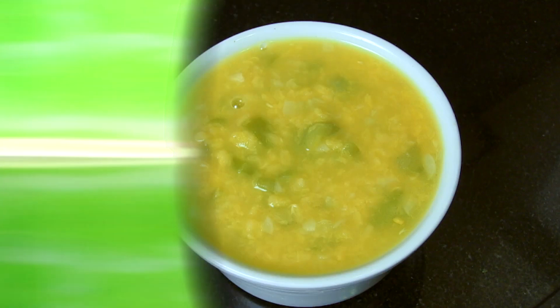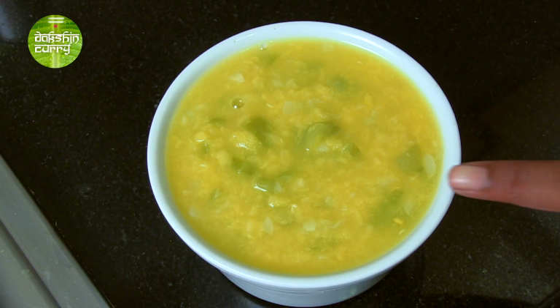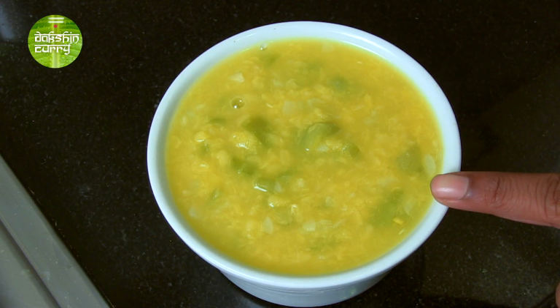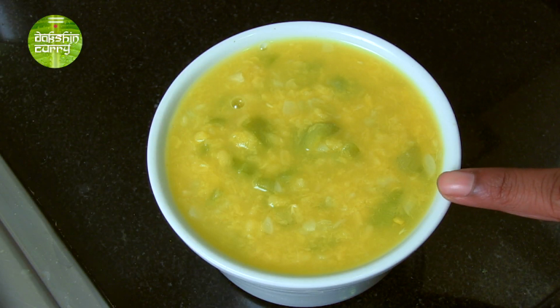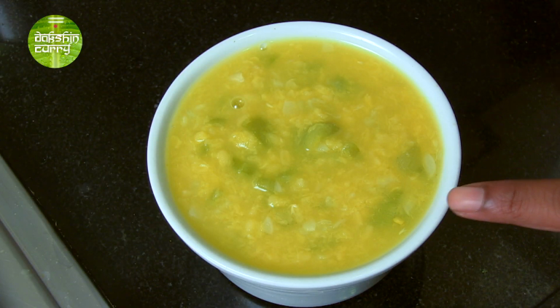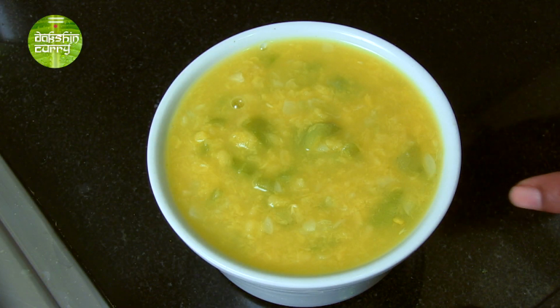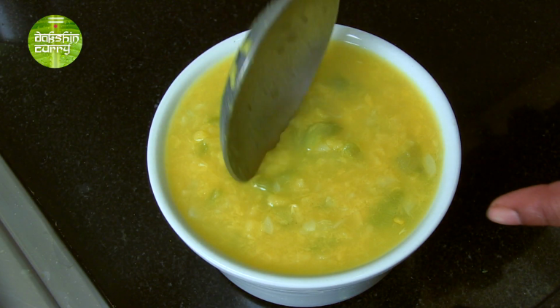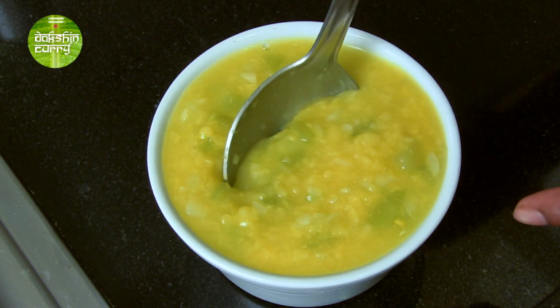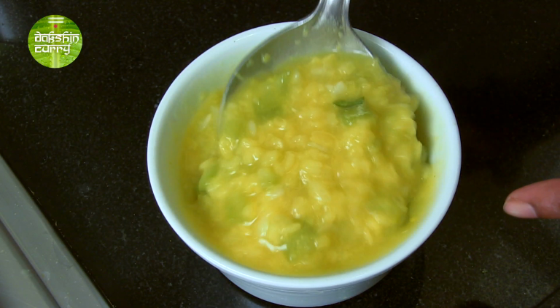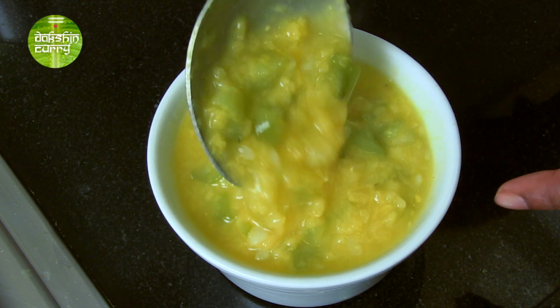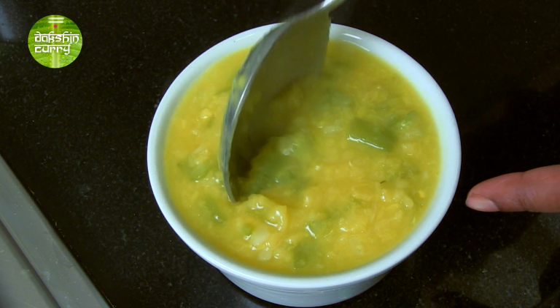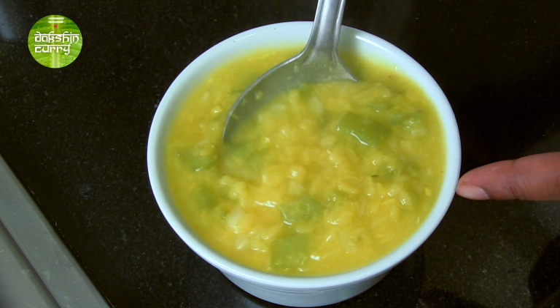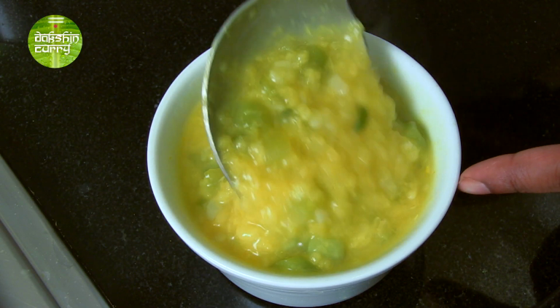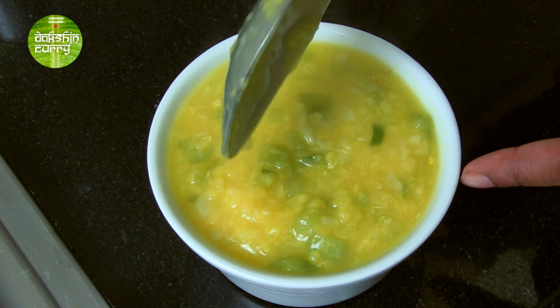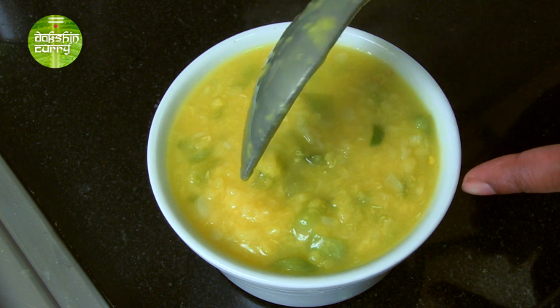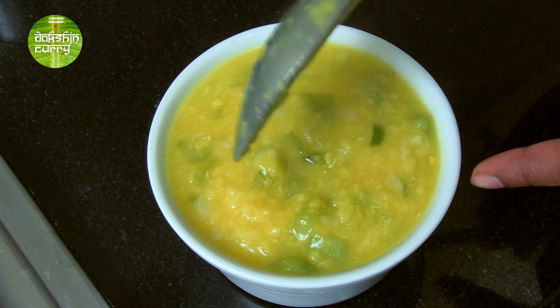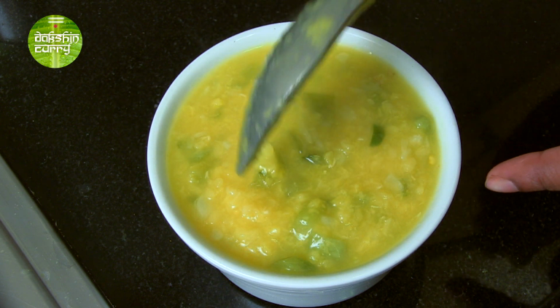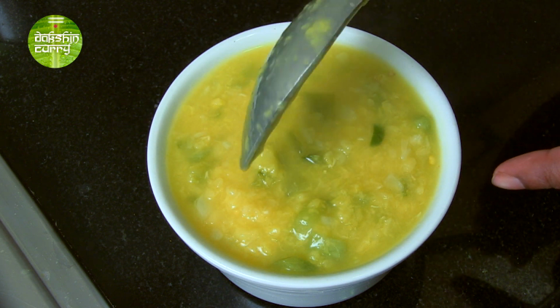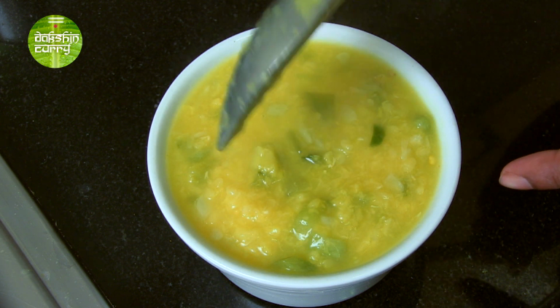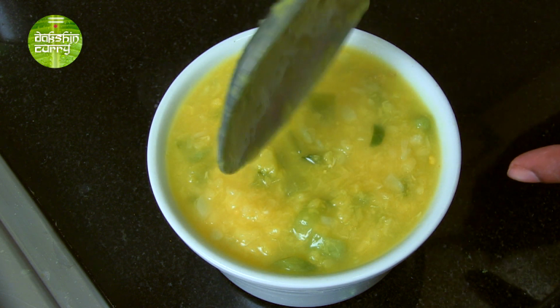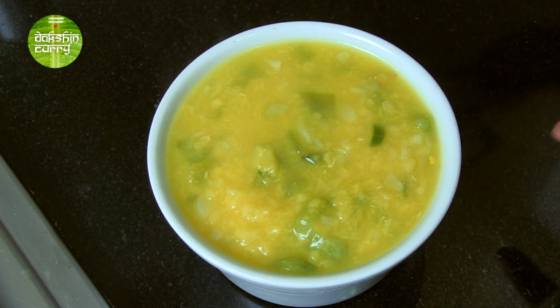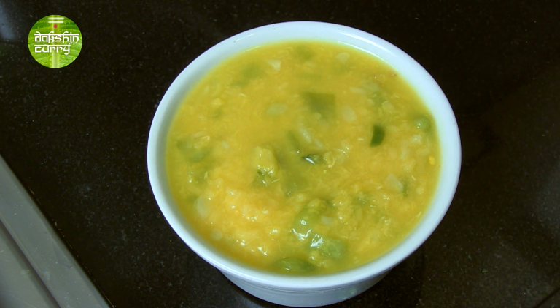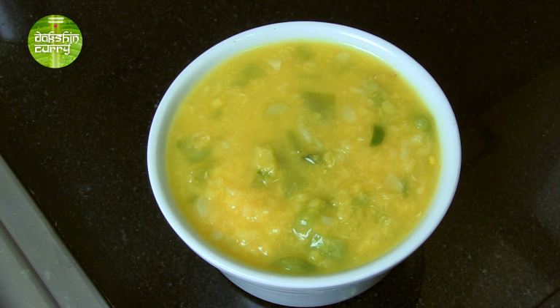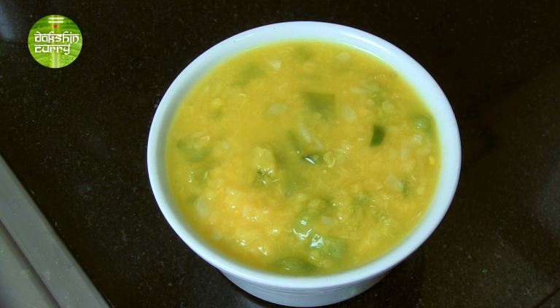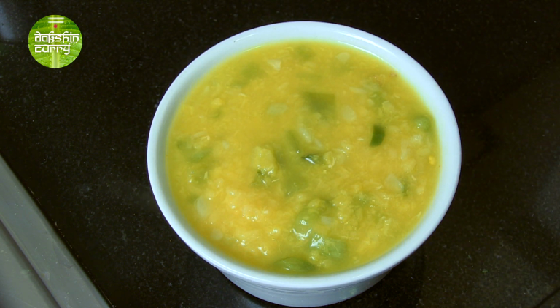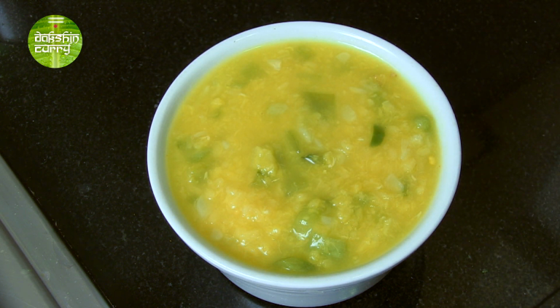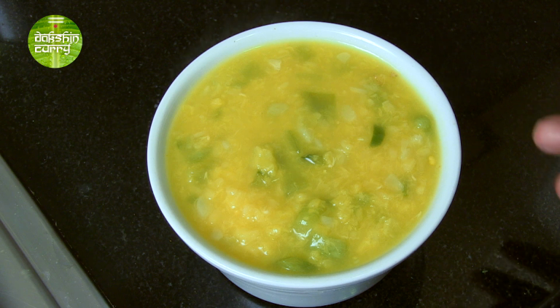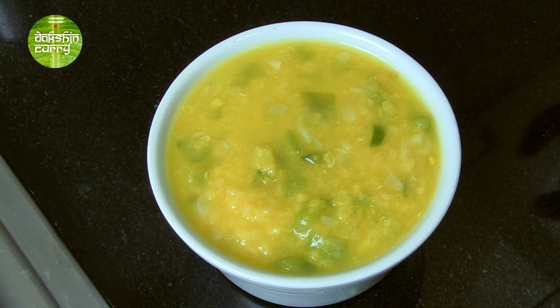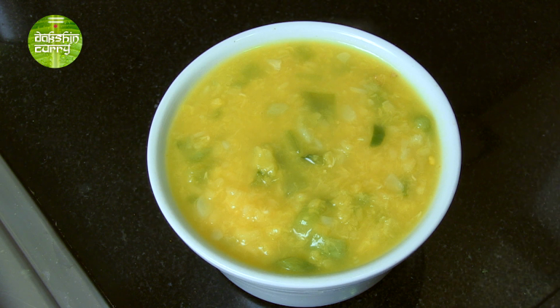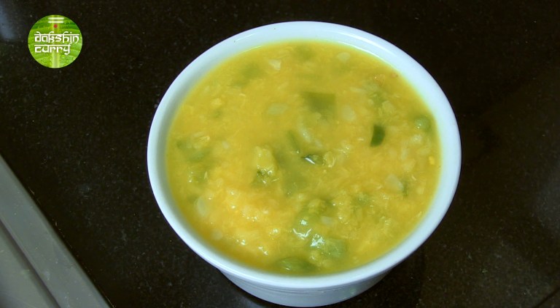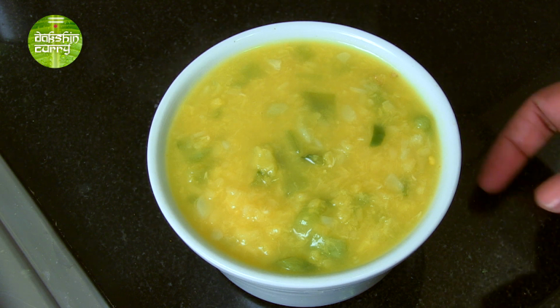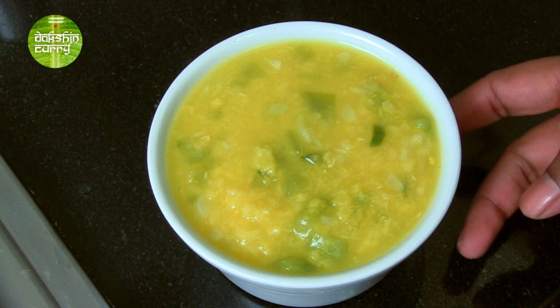Post 3-4 whistles, this is how it looks — nice and mashed. Ridge gourd doesn't take a lot of time to cook. Now that this process is over, let's quickly make the tempering for this.